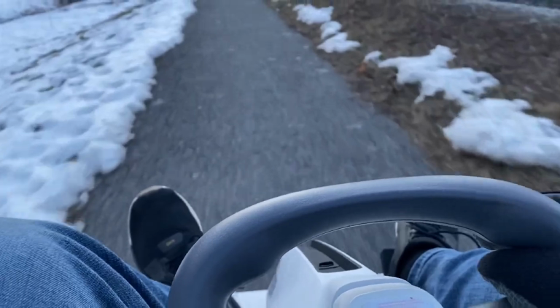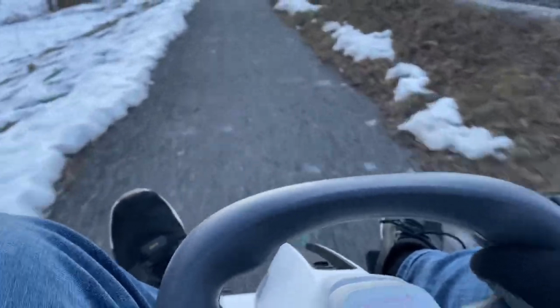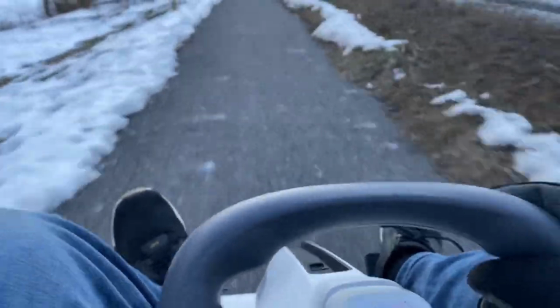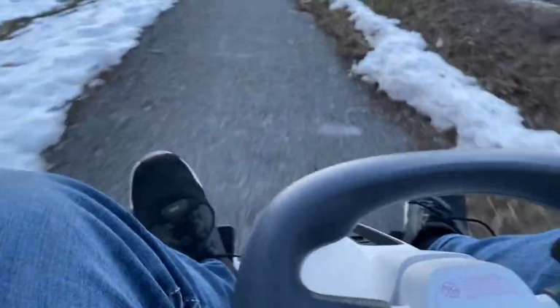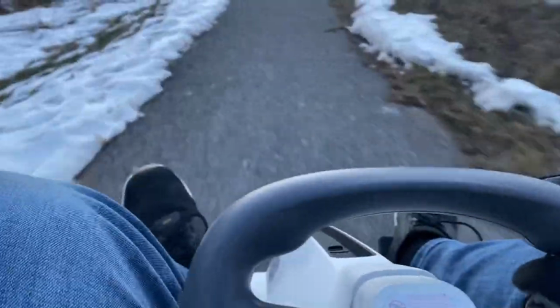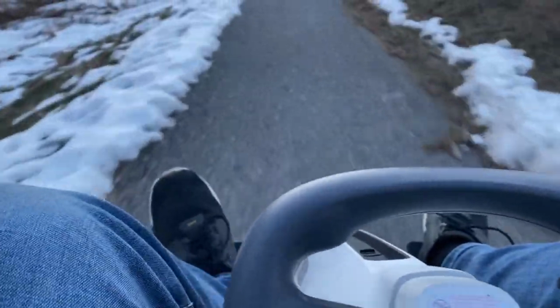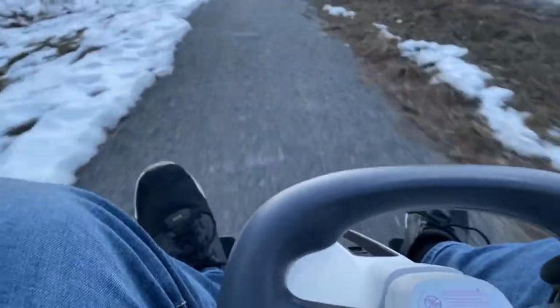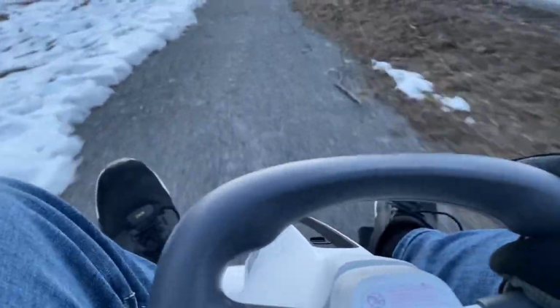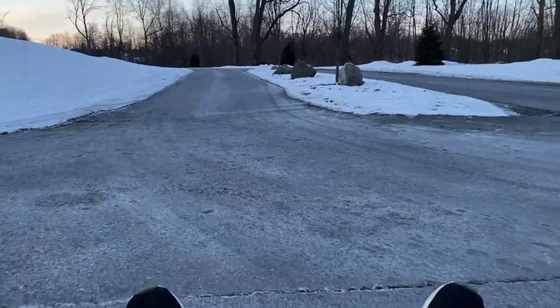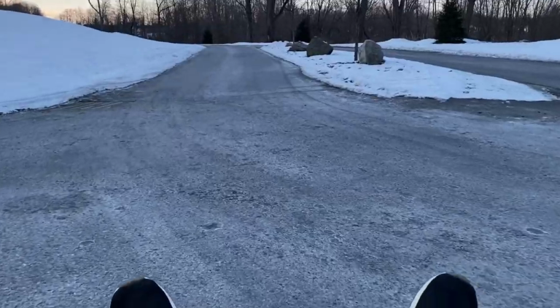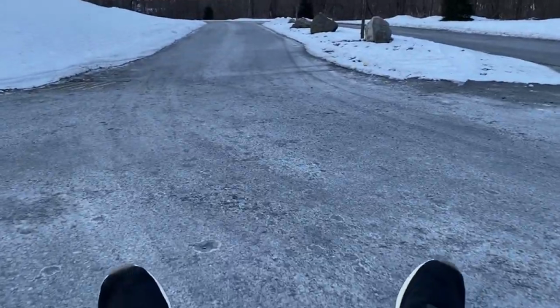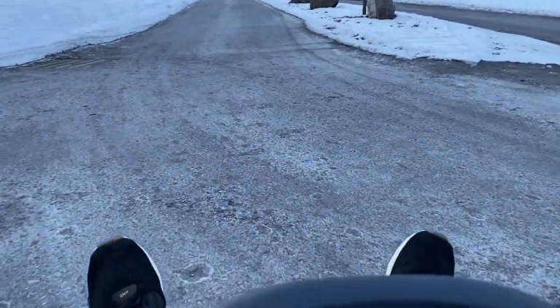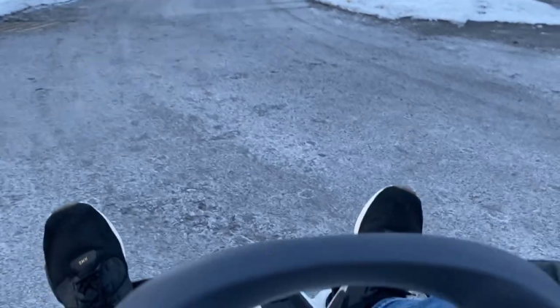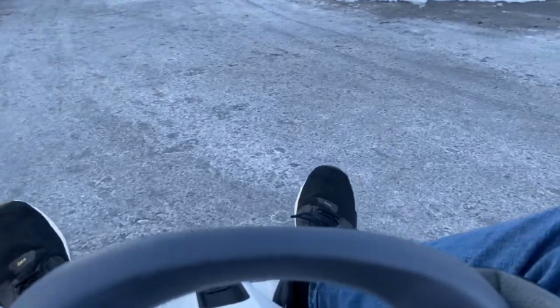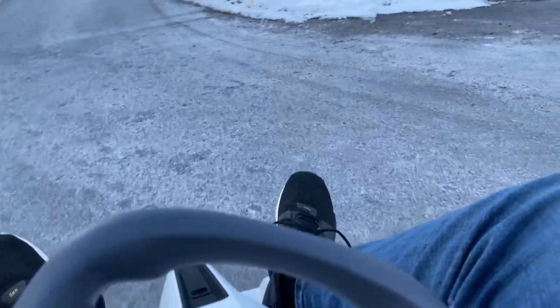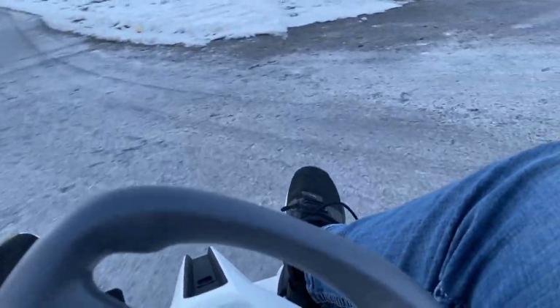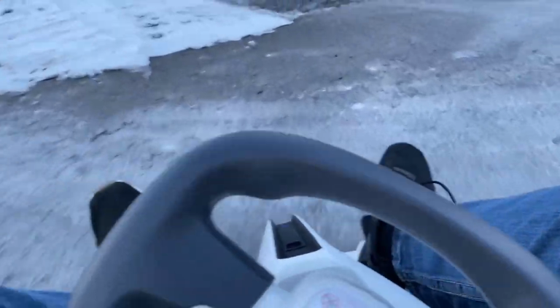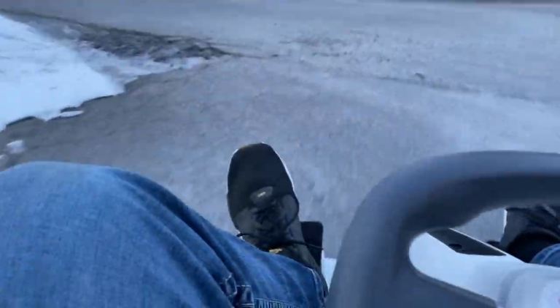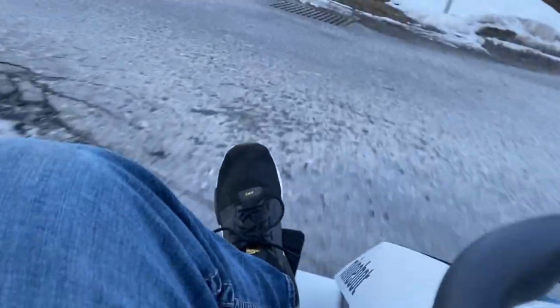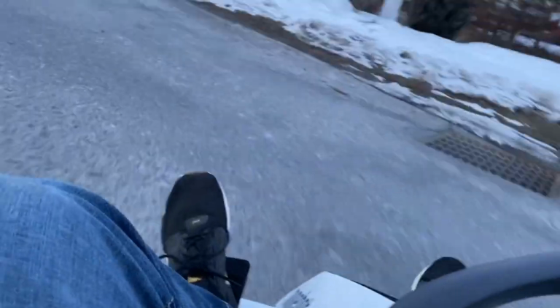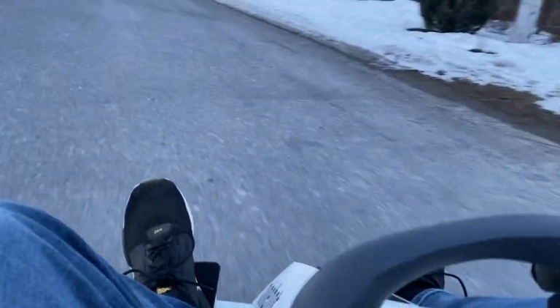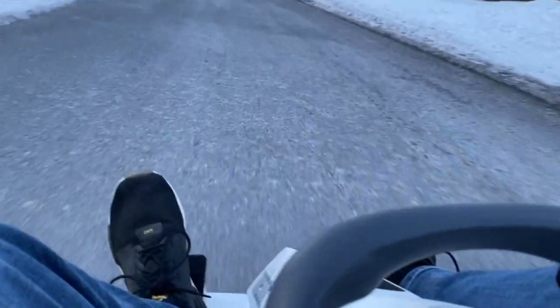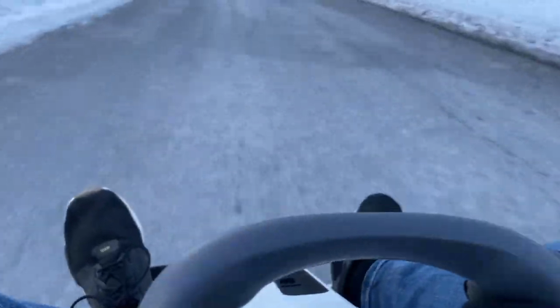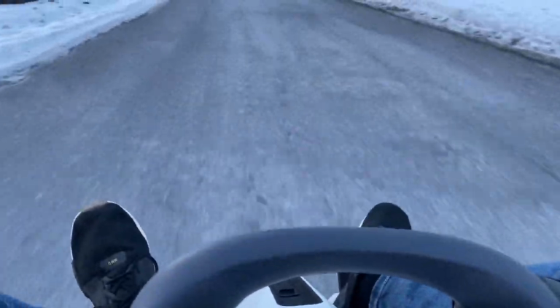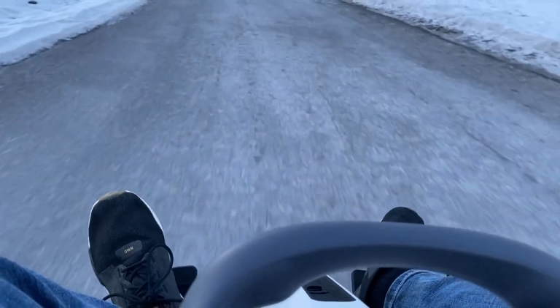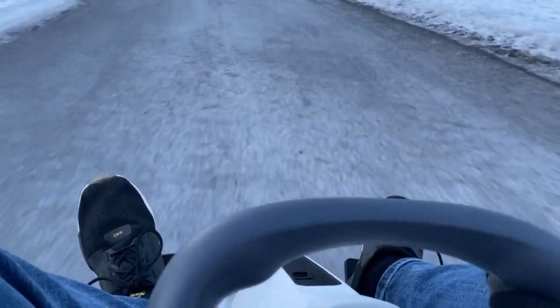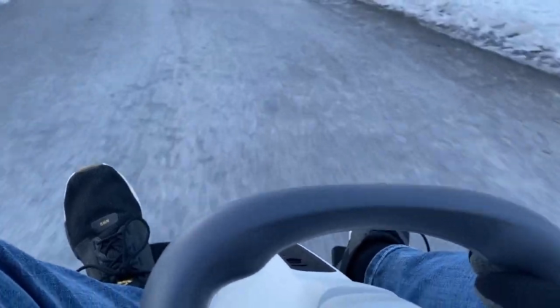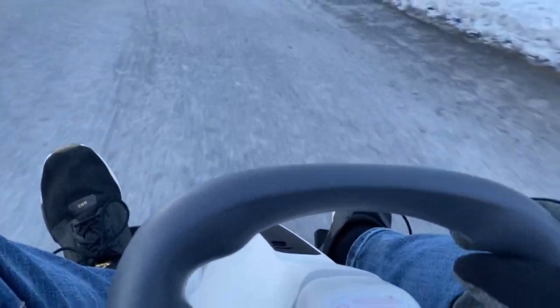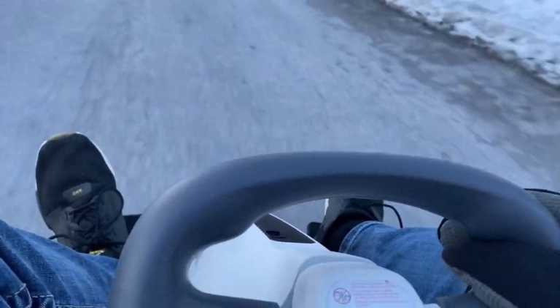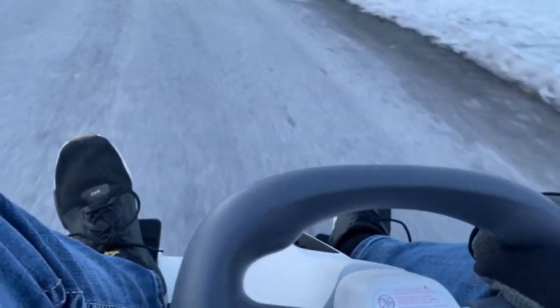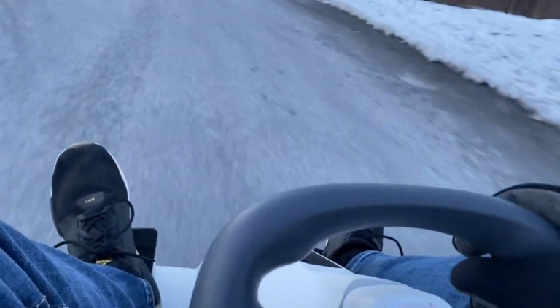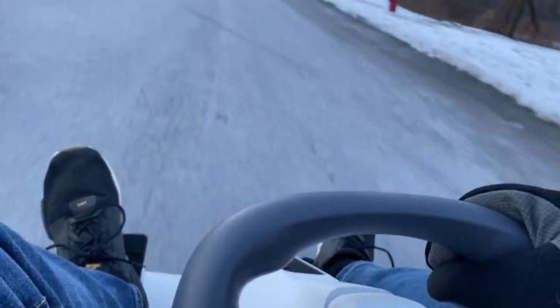It's usable in both winter and summer. Right here we've got gravel, so we're going to see how this thing performs on that. You feel all the bumps but it stays on the ground pretty nicely.